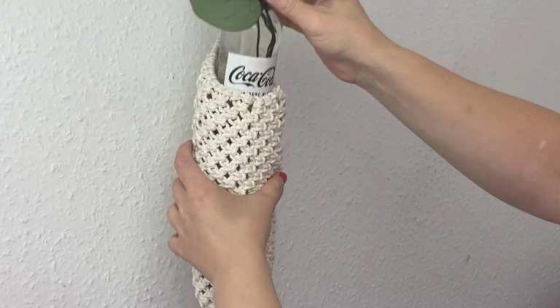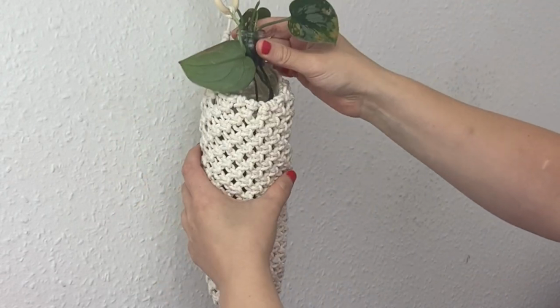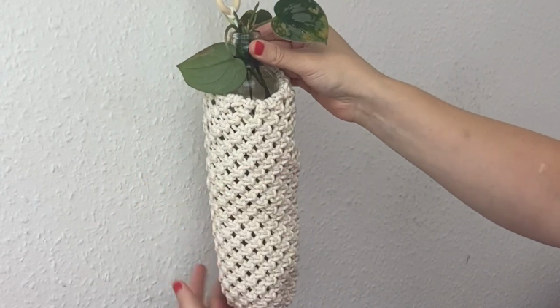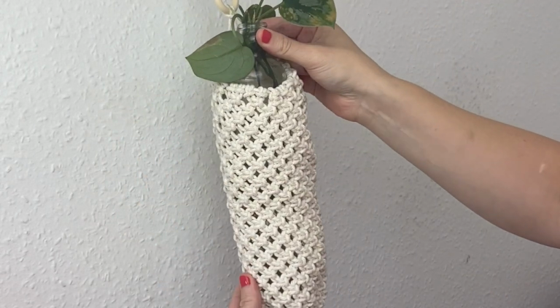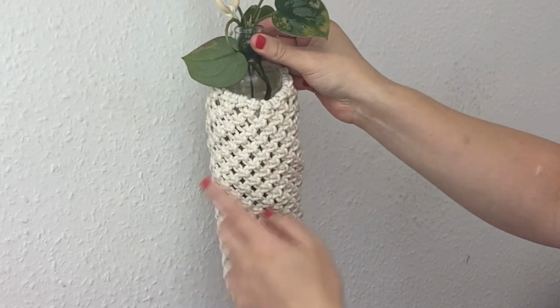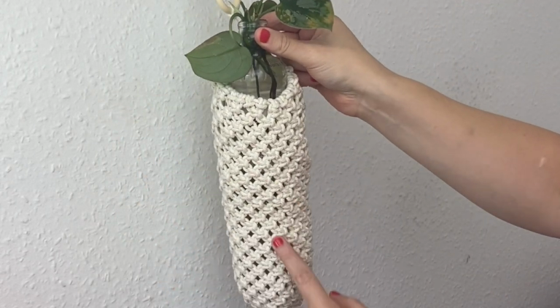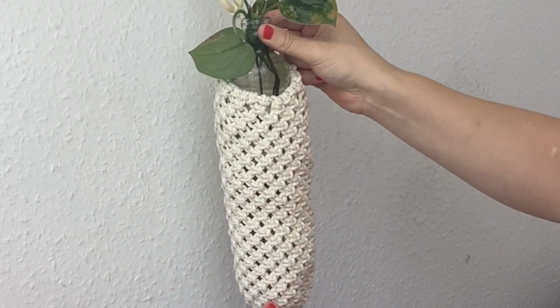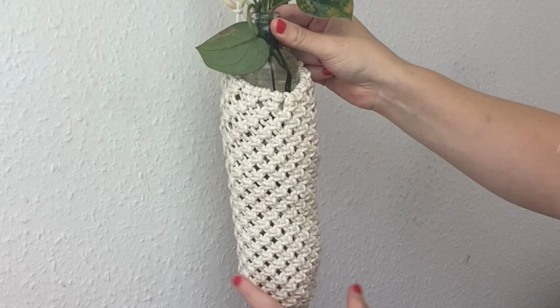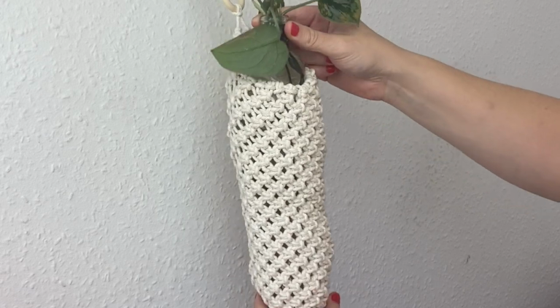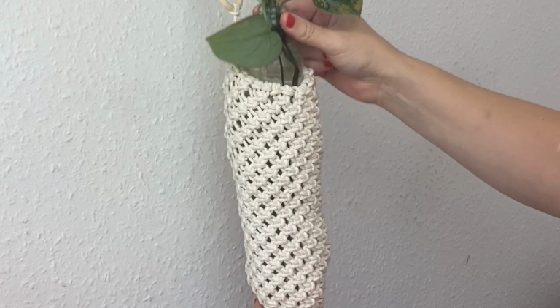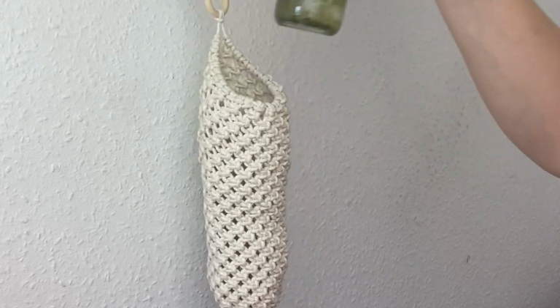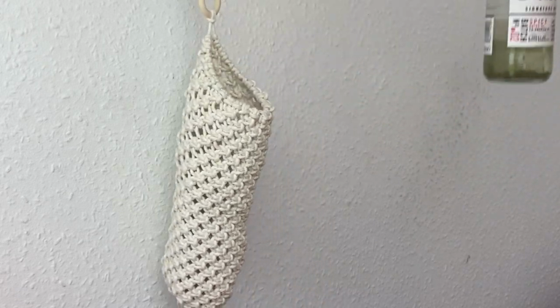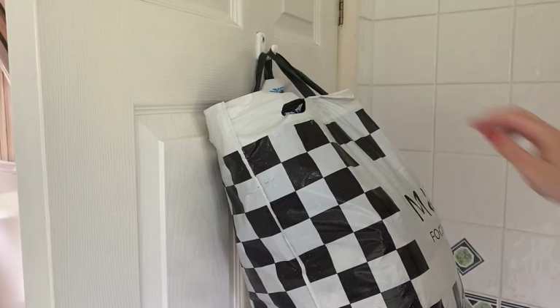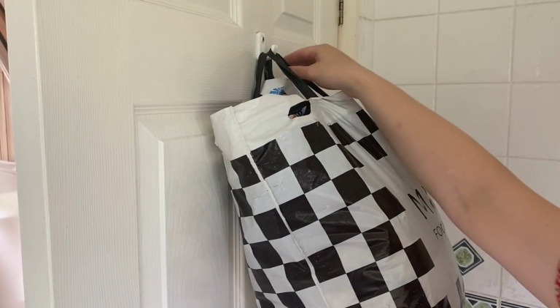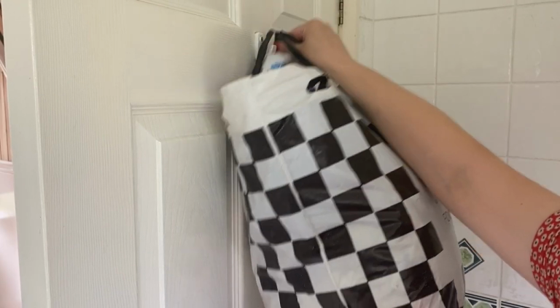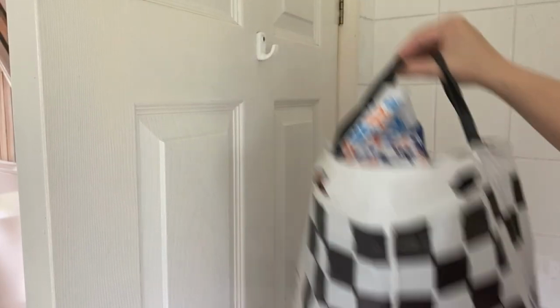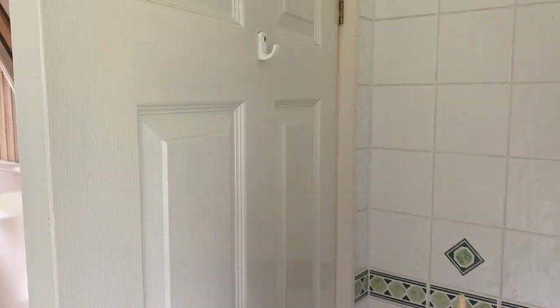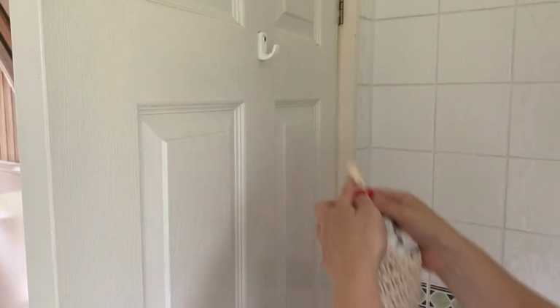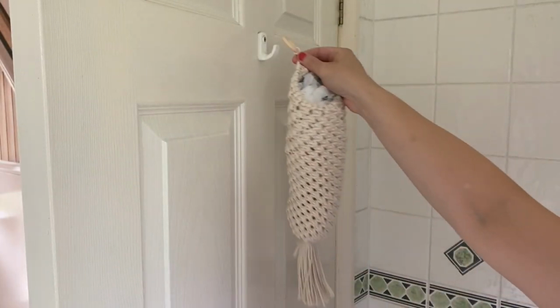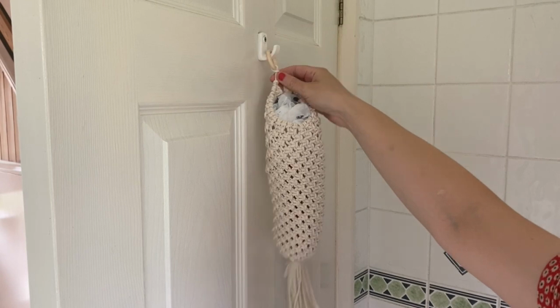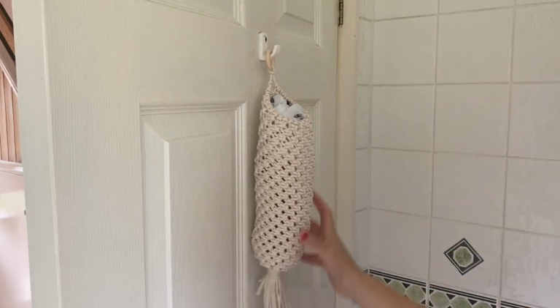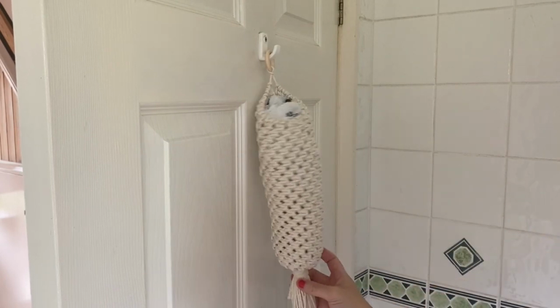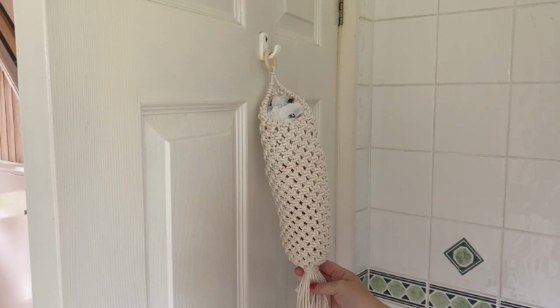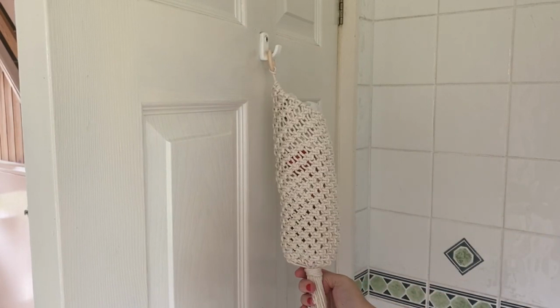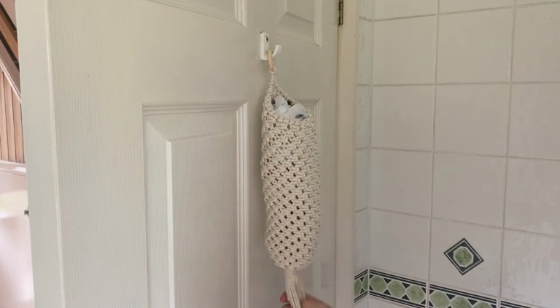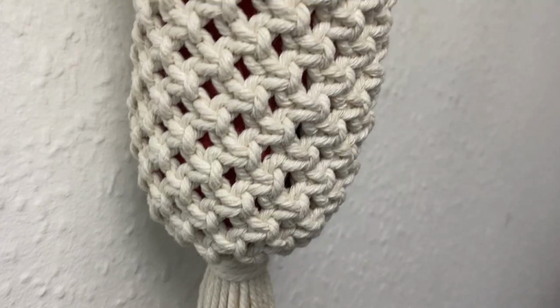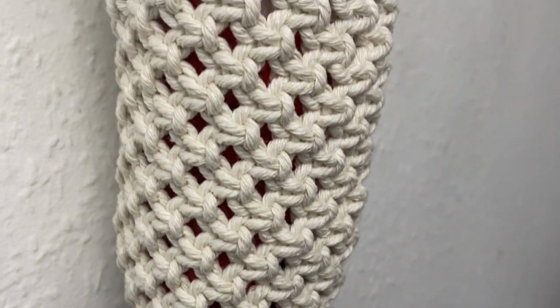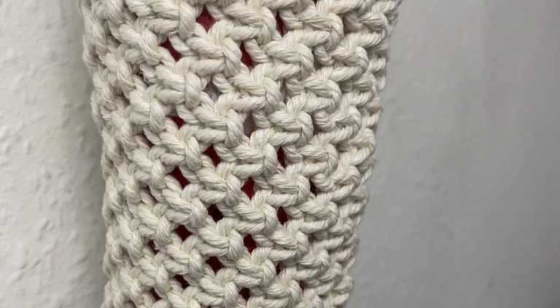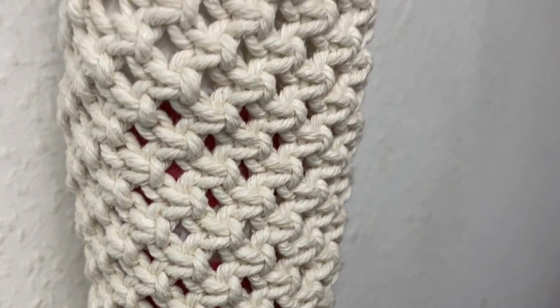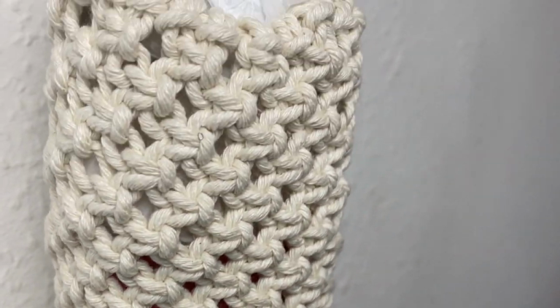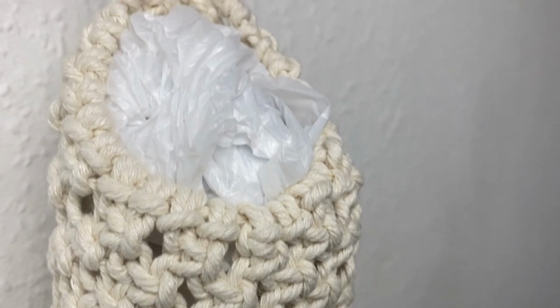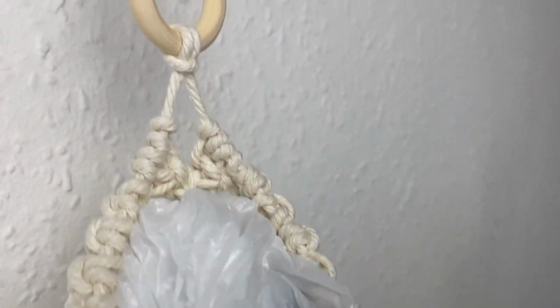If you made it slightly shorter or had a nice long bottle, it would make a really cute plant propagation holder. So you can see I'm just swapping out our old ugly storage for our reusable bags and swapping in this nice macrame one — and don't worry, I put the rest of the bags in our car so we can use them for all our food shopping.